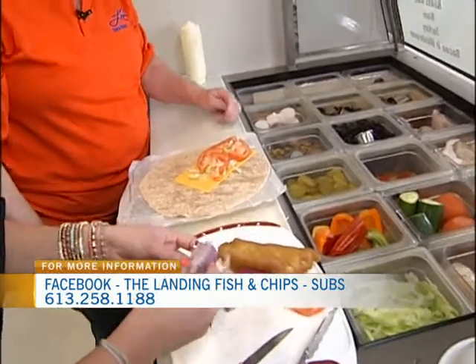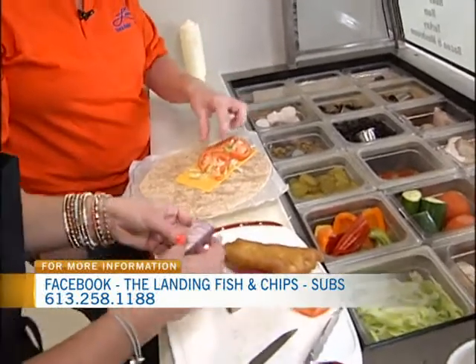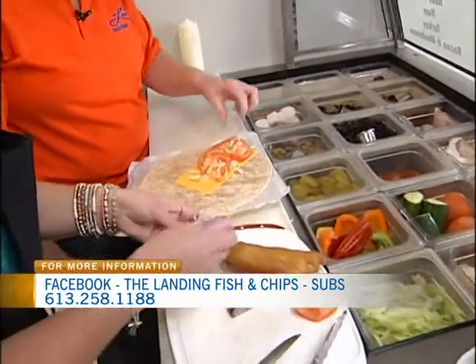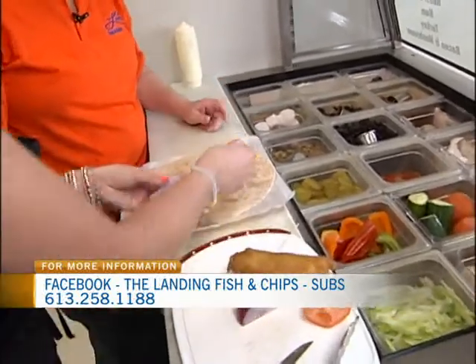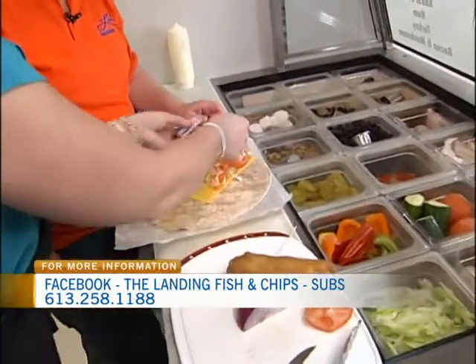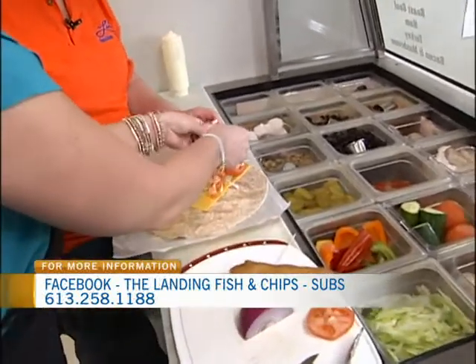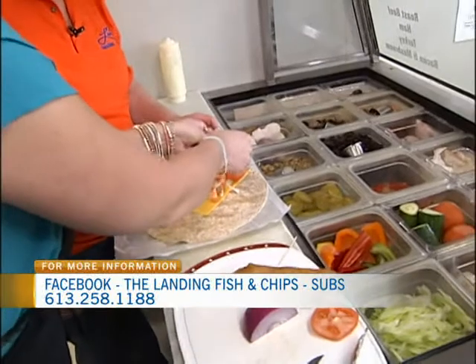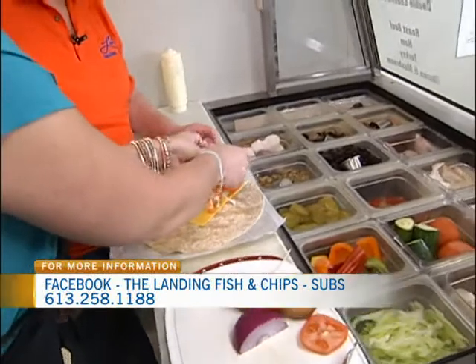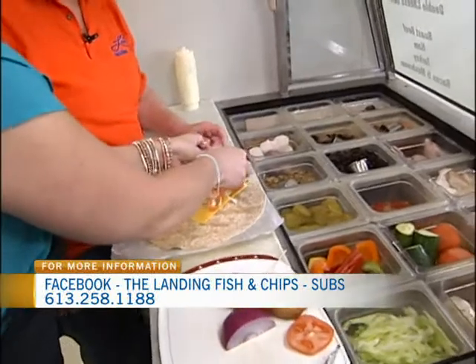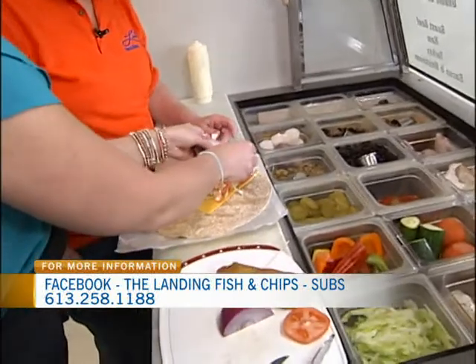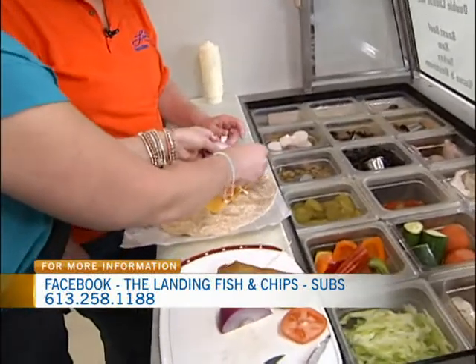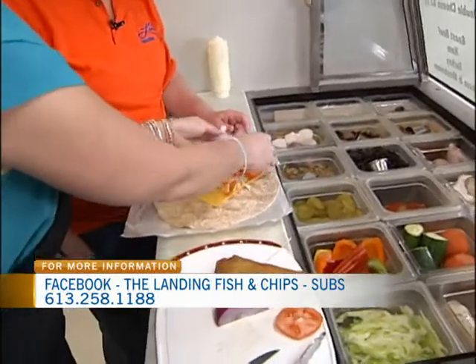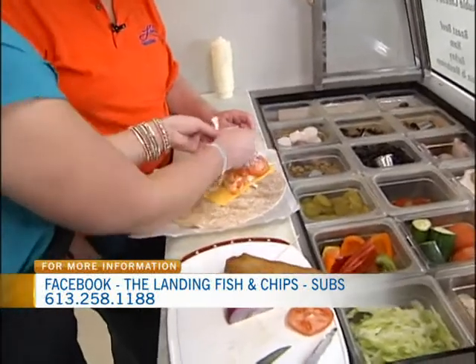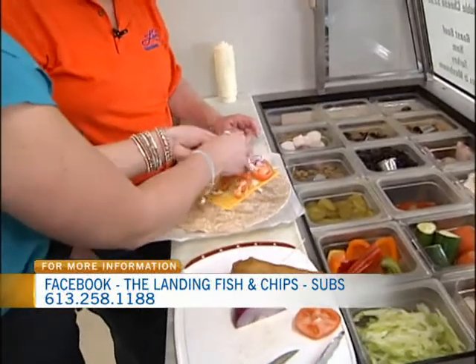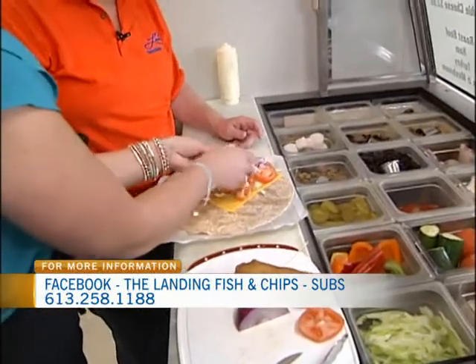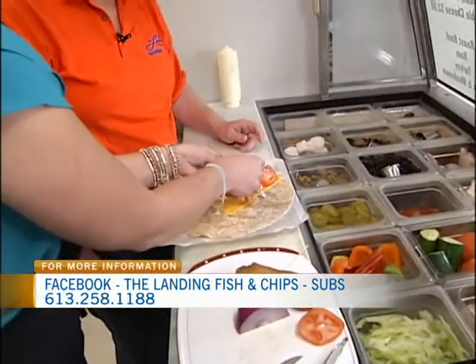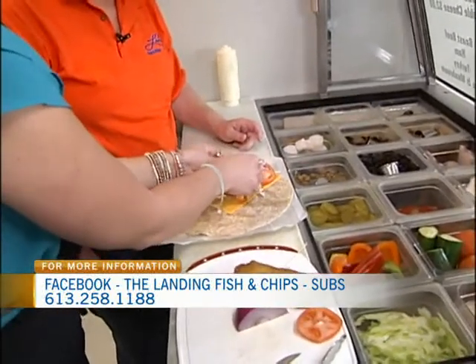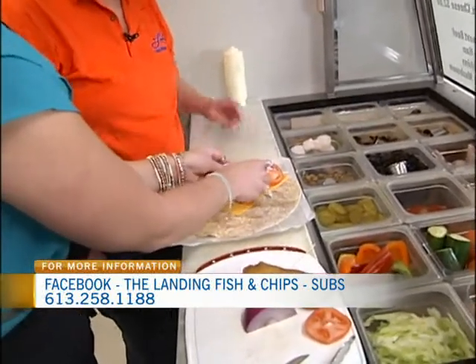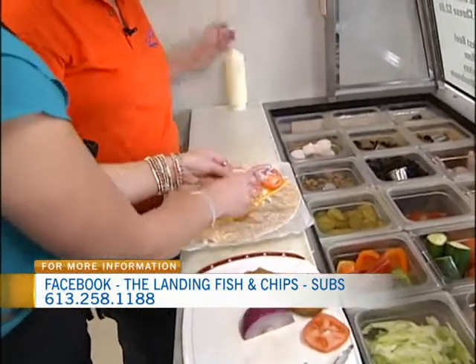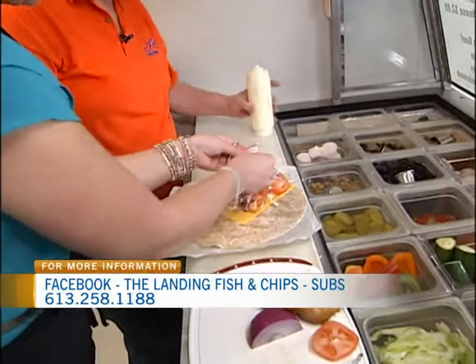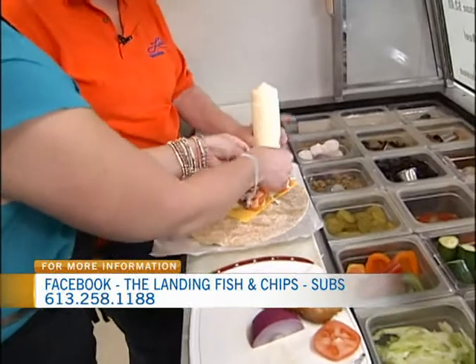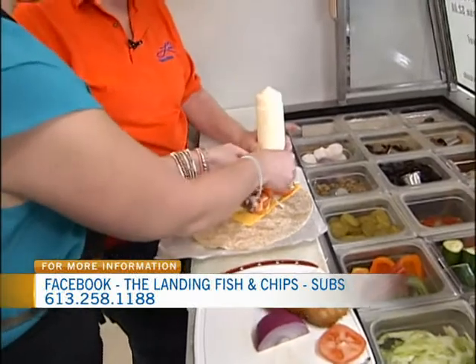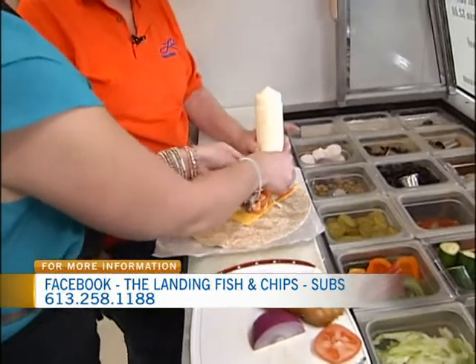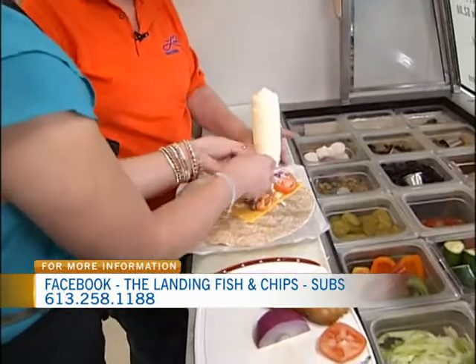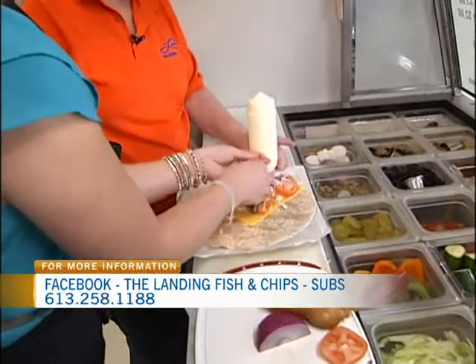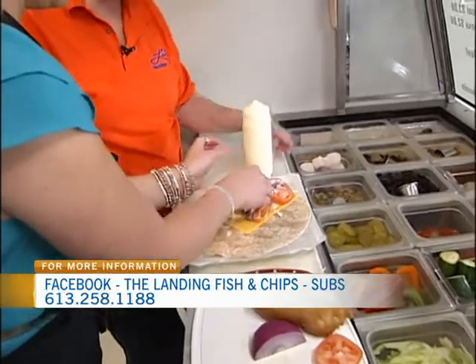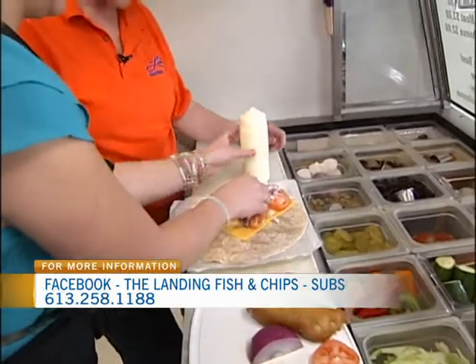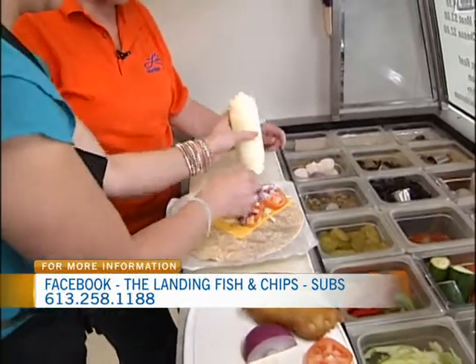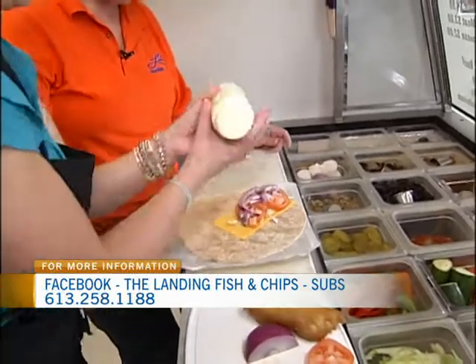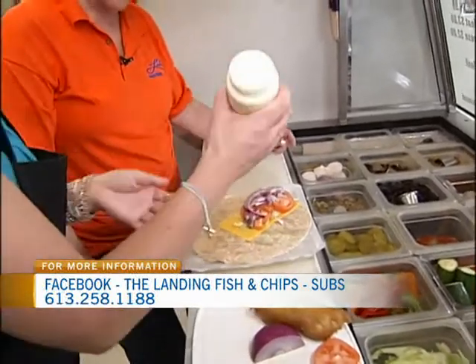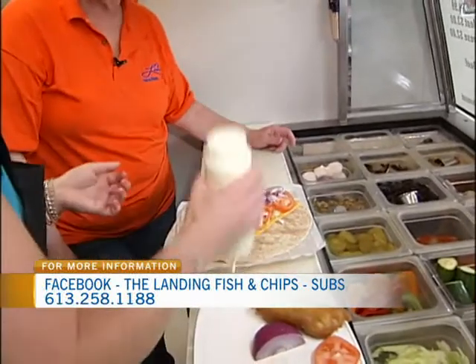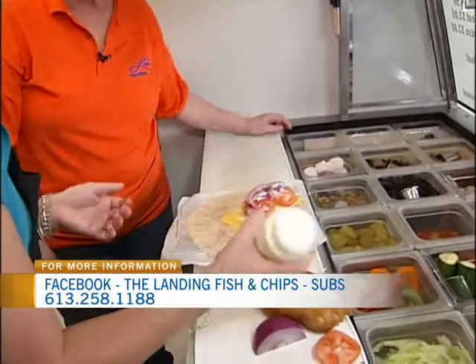Just fan it out across the top like so. Am I supposed to separate them? Yeah, a little bit — it's all good, whatever works. And then a little bit of homemade tartar sauce.